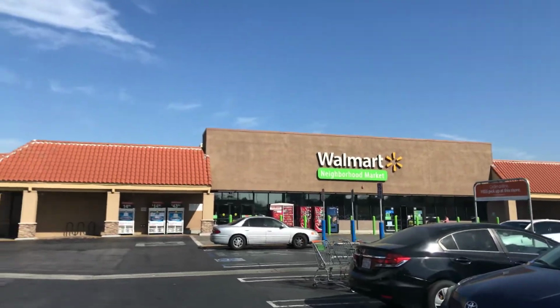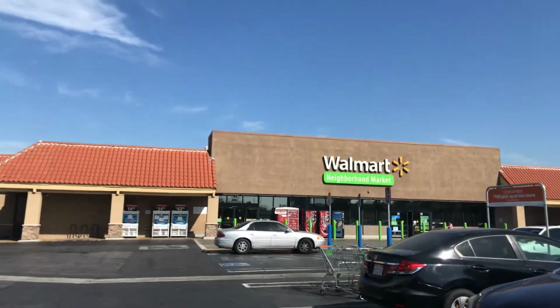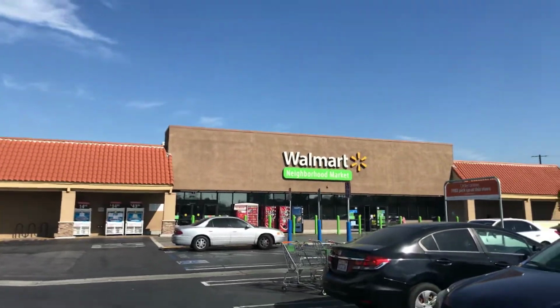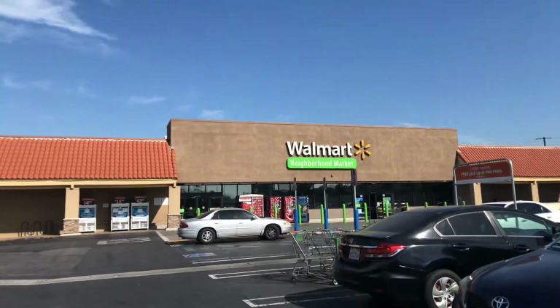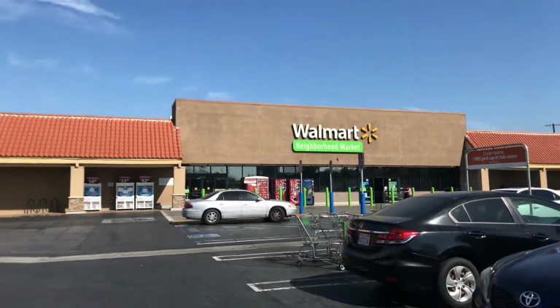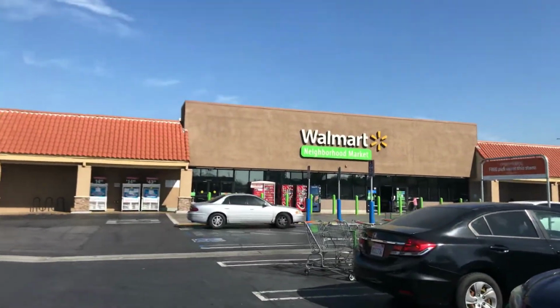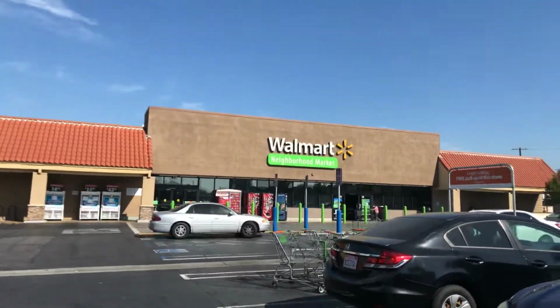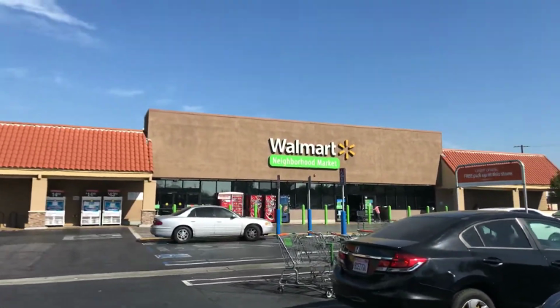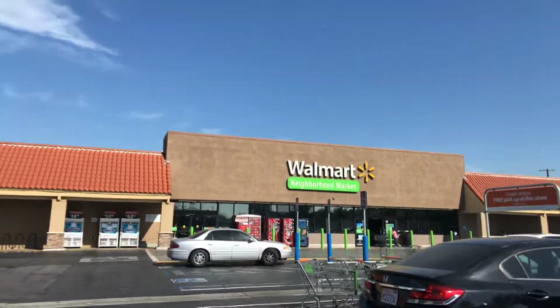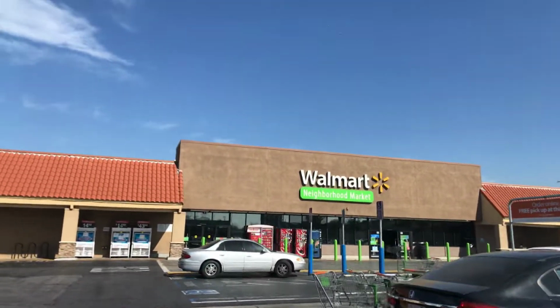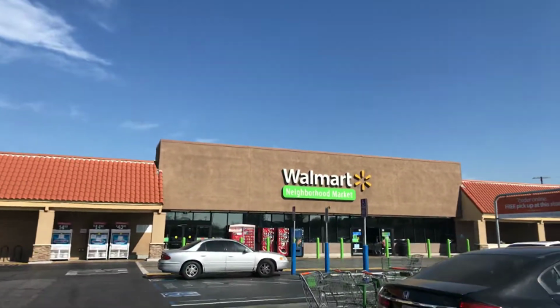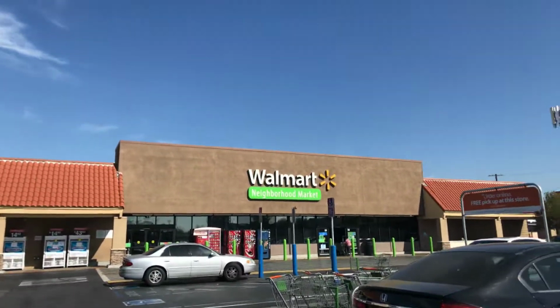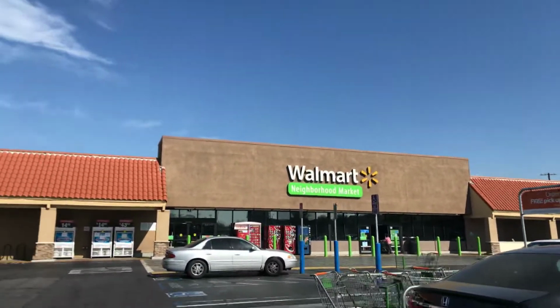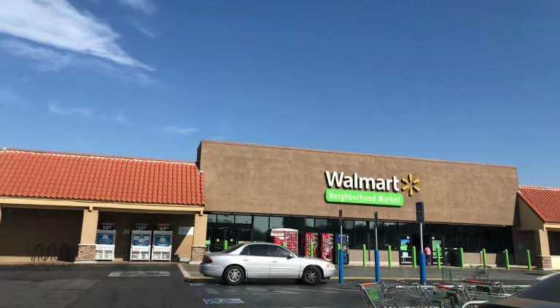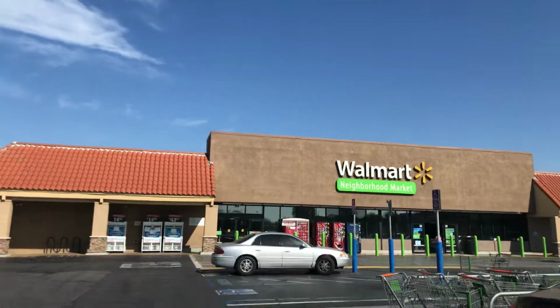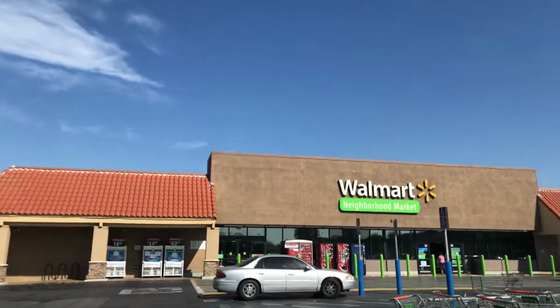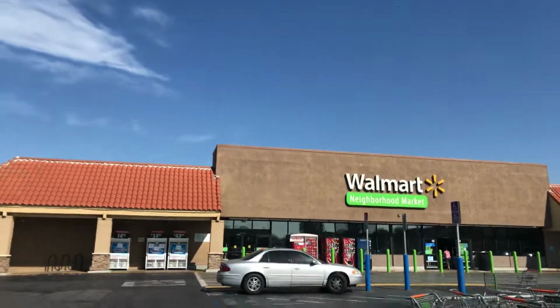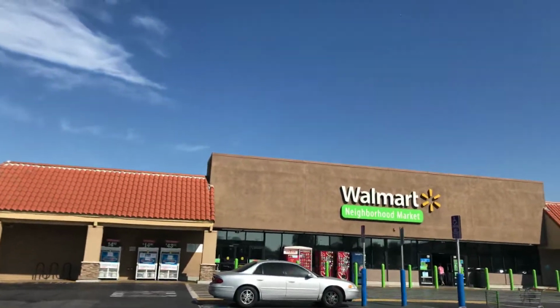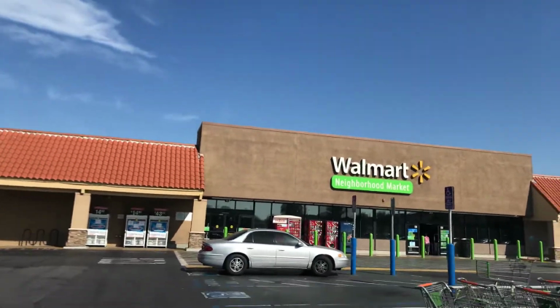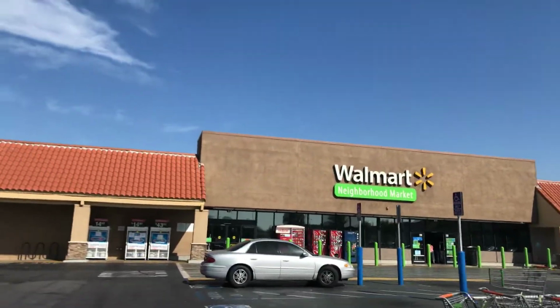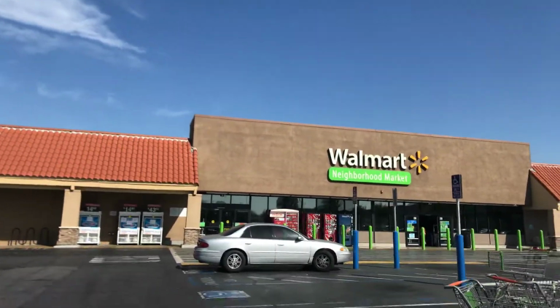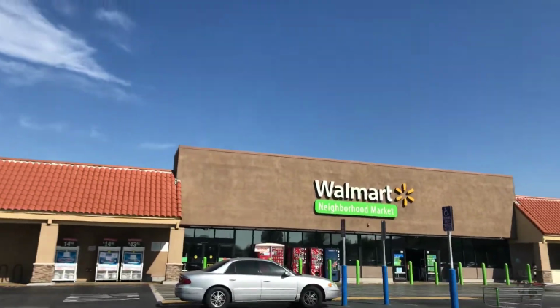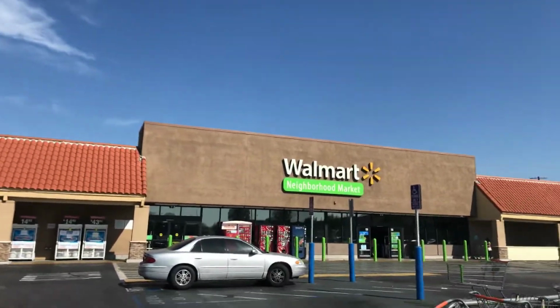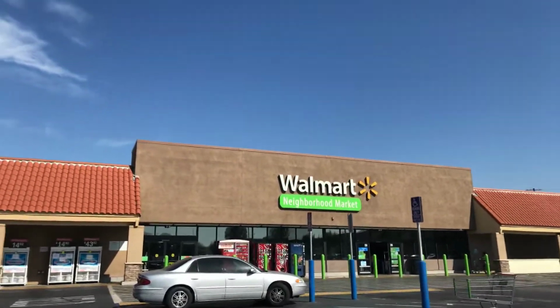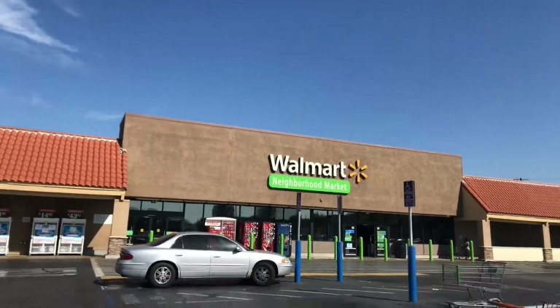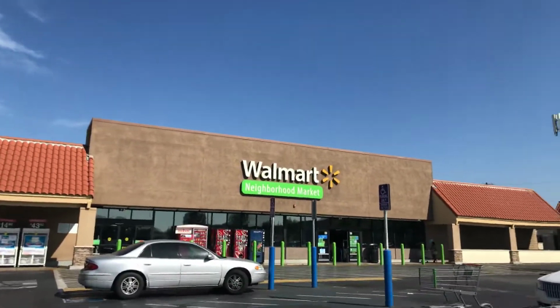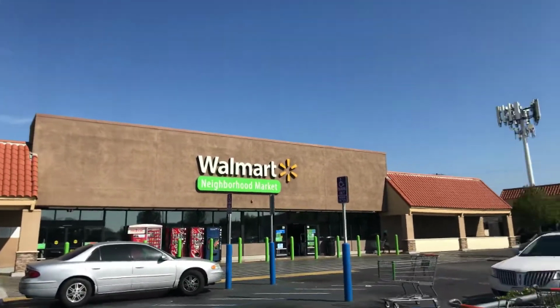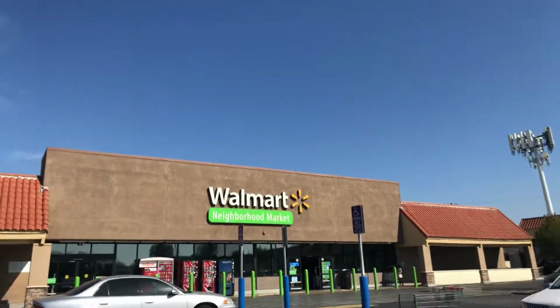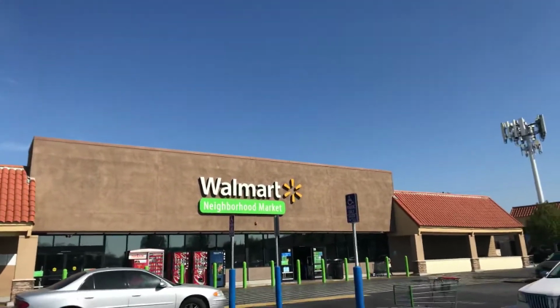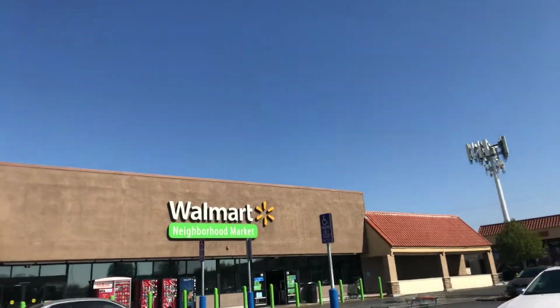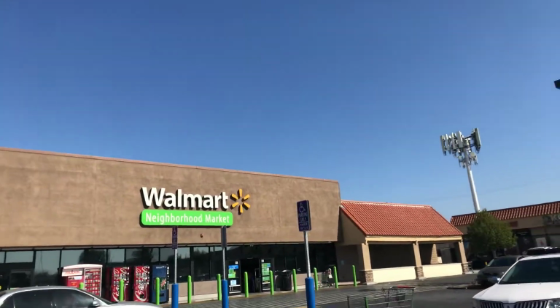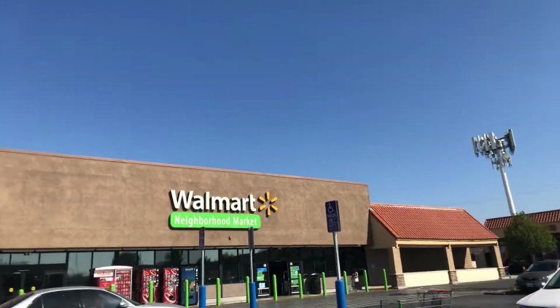Welcome back to Place Collectibles Channel from La Puente, California — Walmart Neighborhood Market.